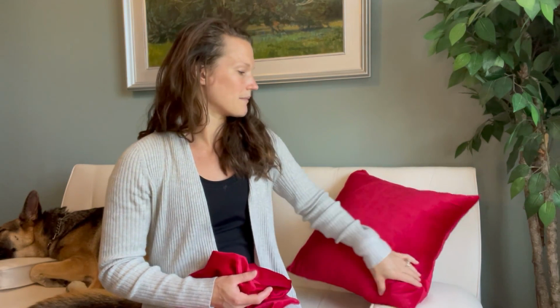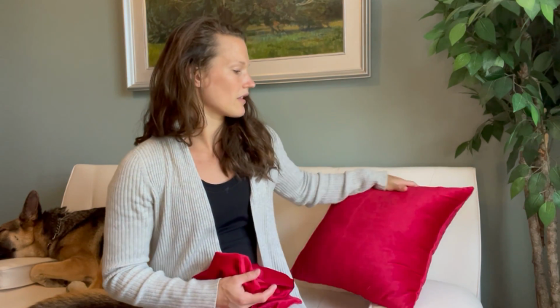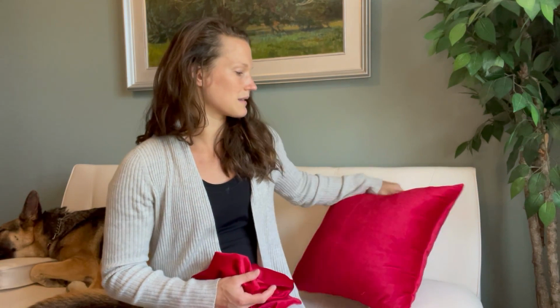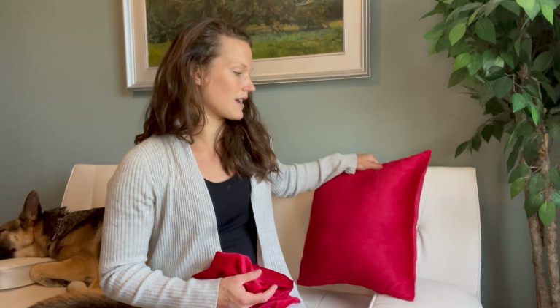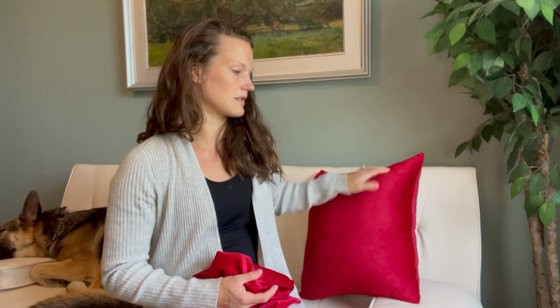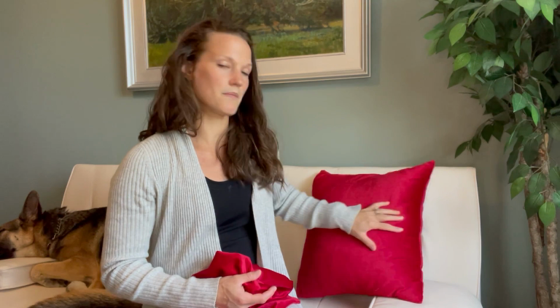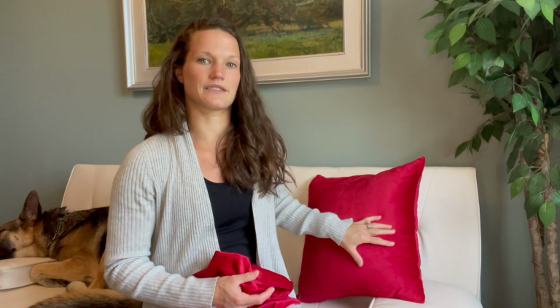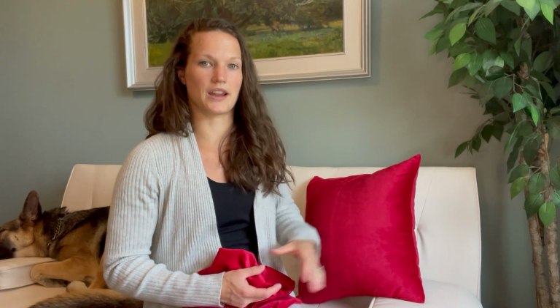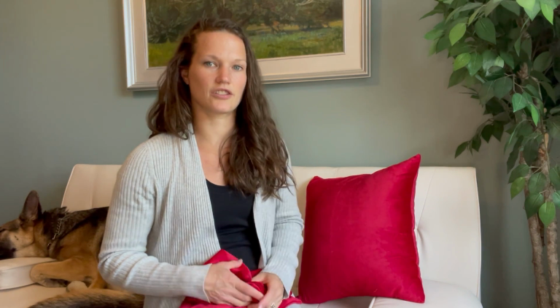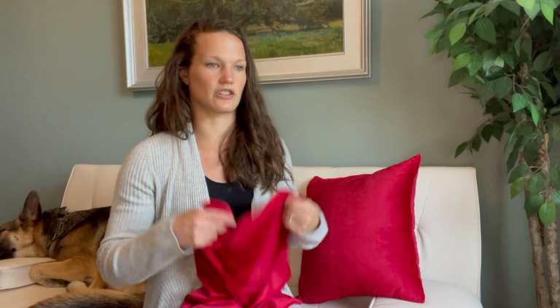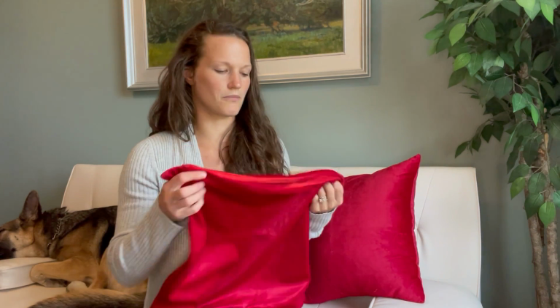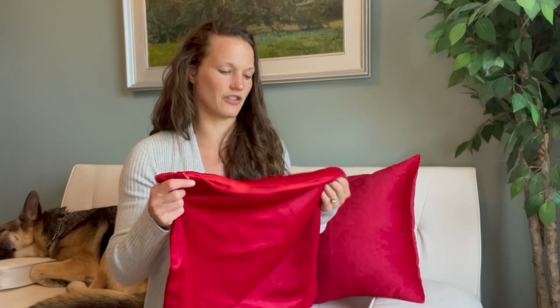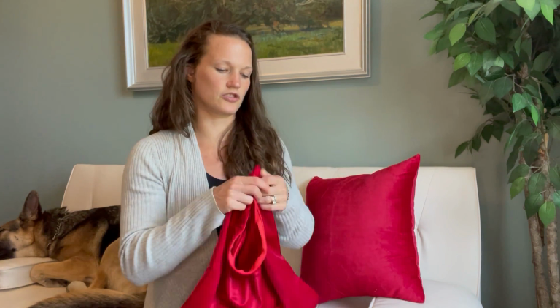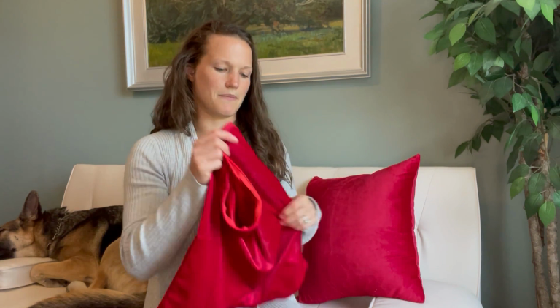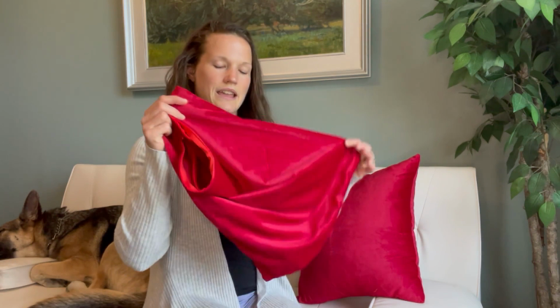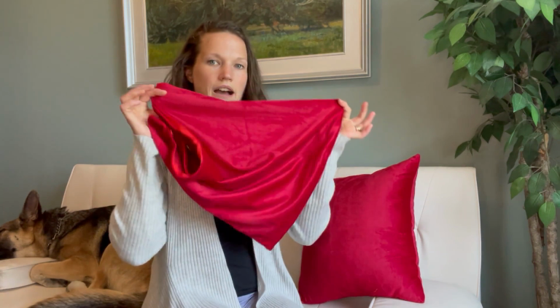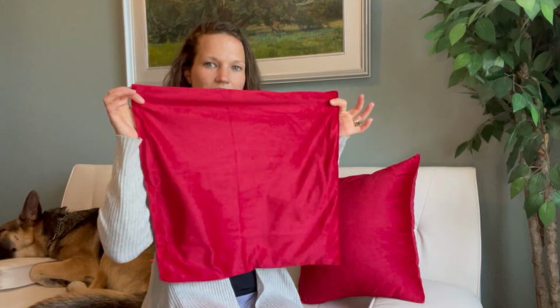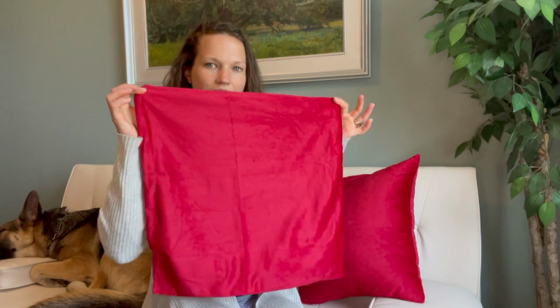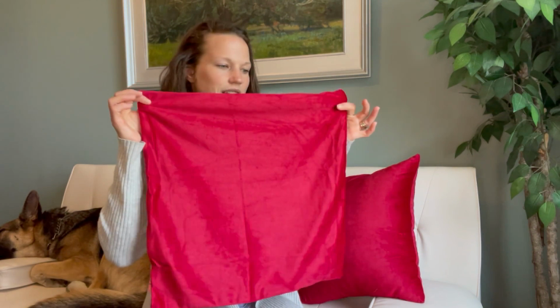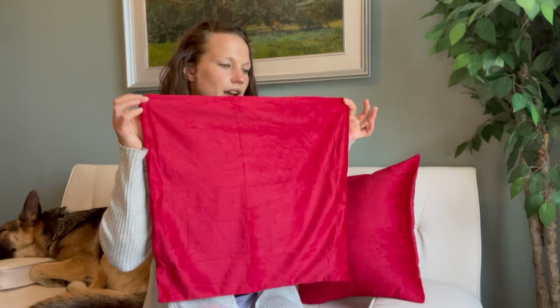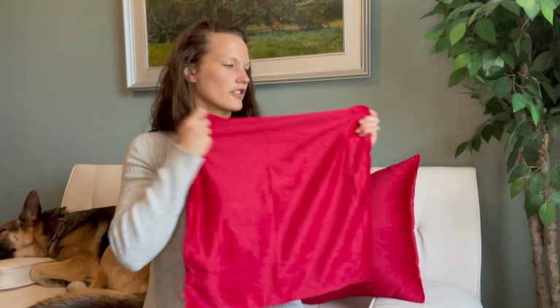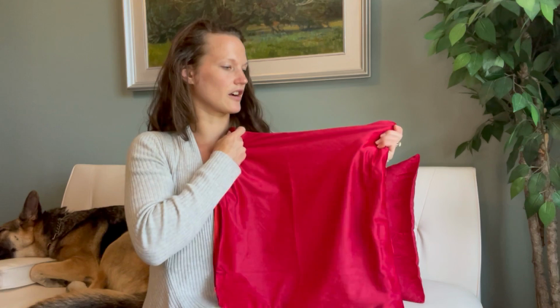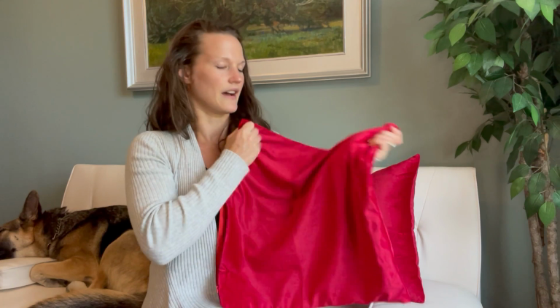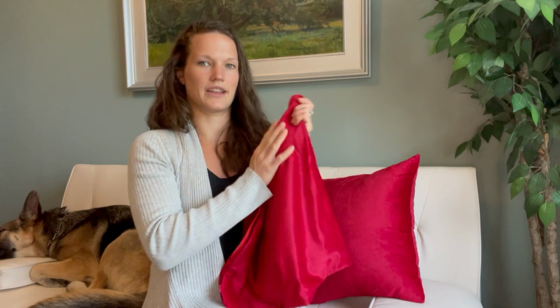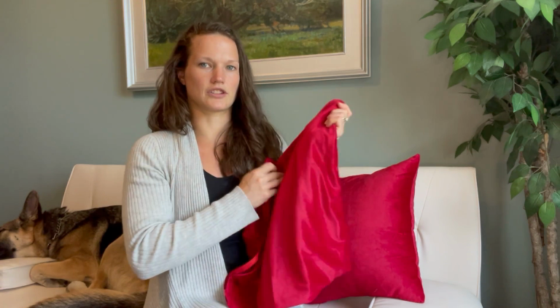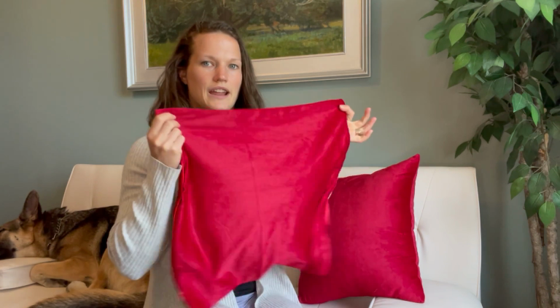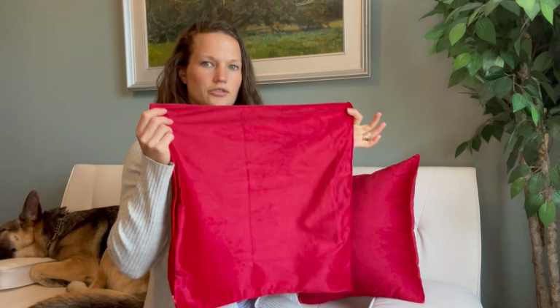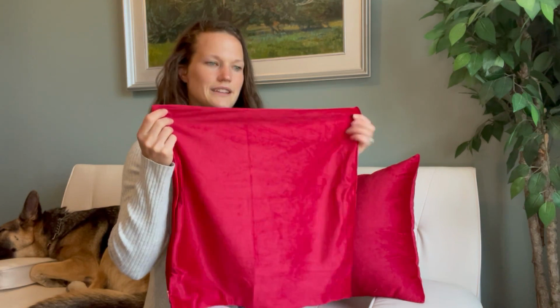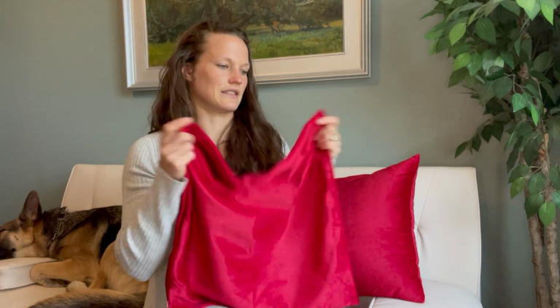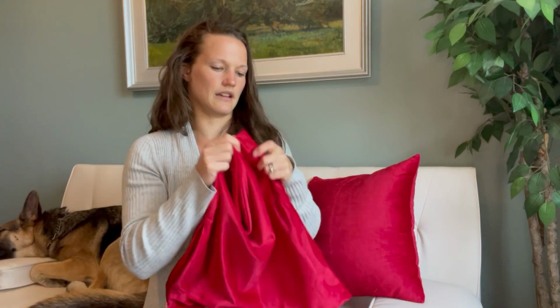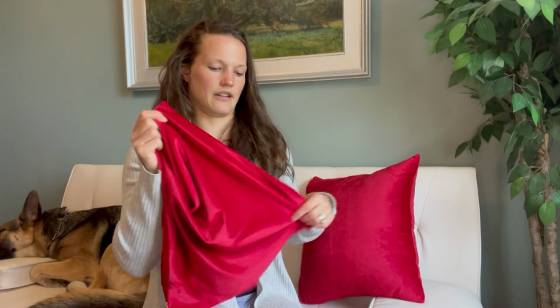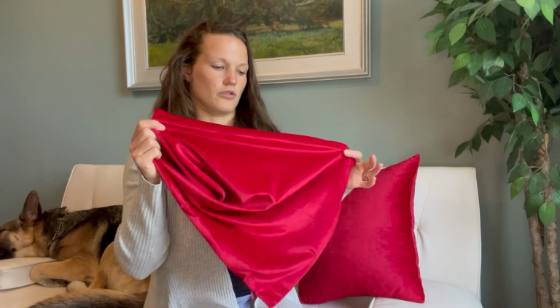I really like these pillowcases, one because of the bright colors. There are different colors you can buy, but you can see I have this nice red color here. Nice rich red — looks really nice in a room.